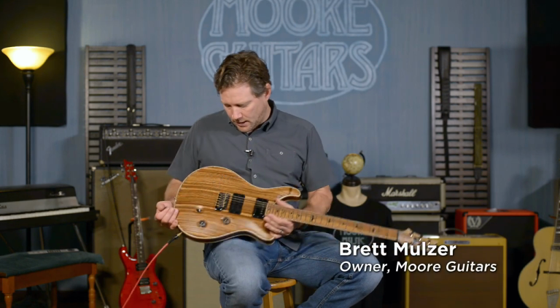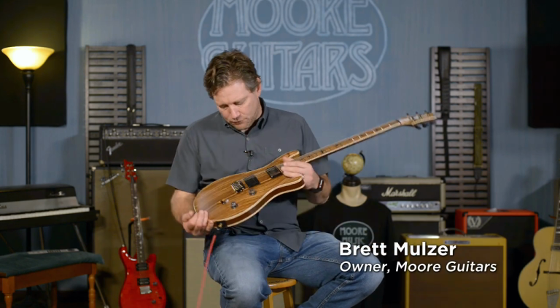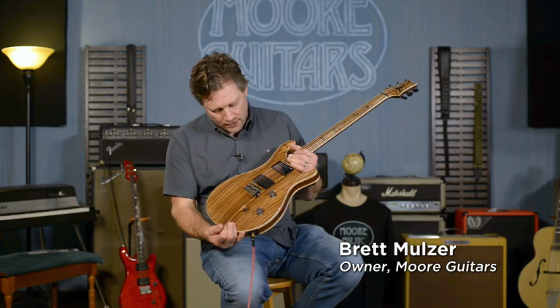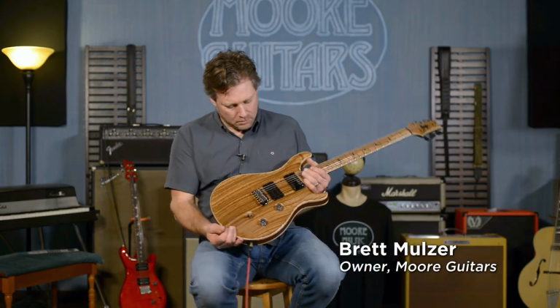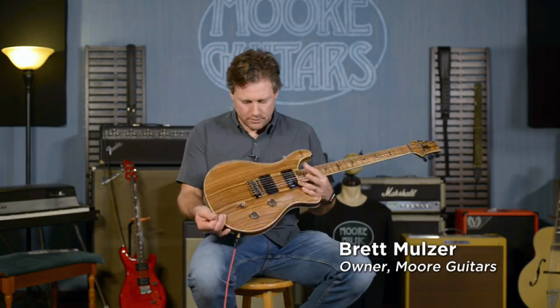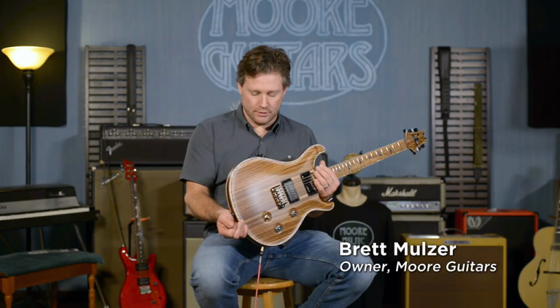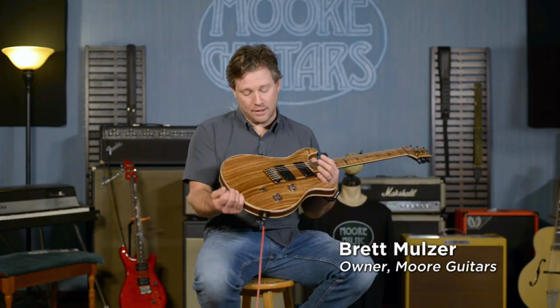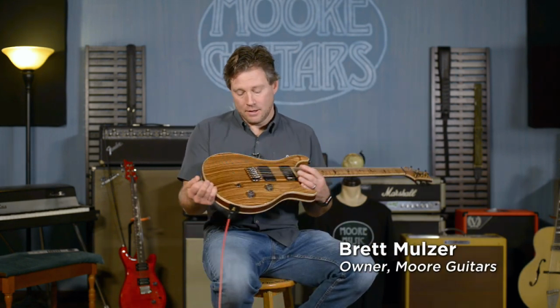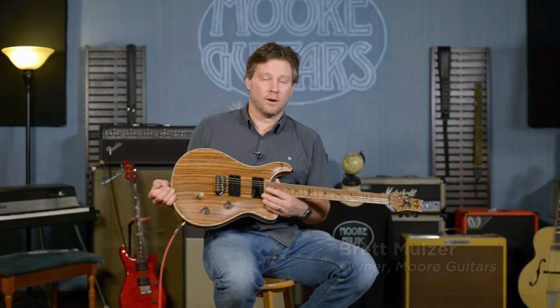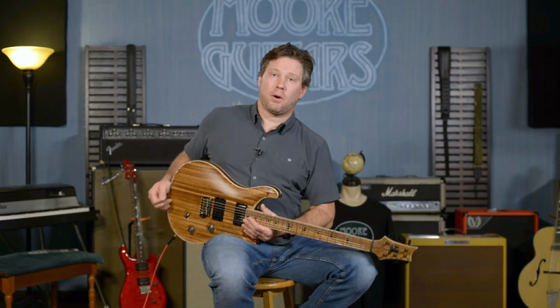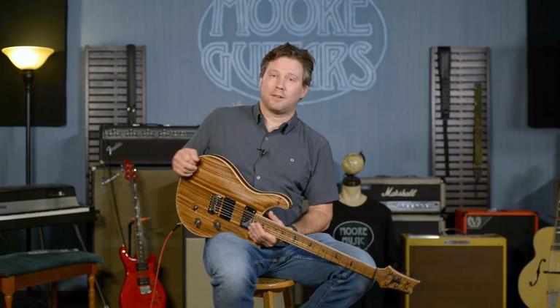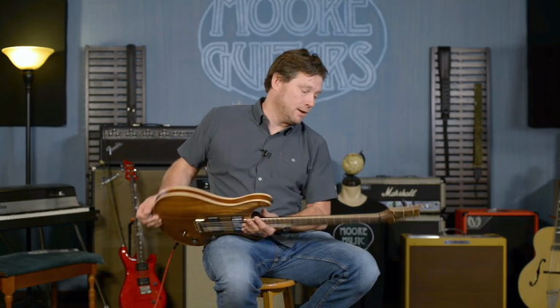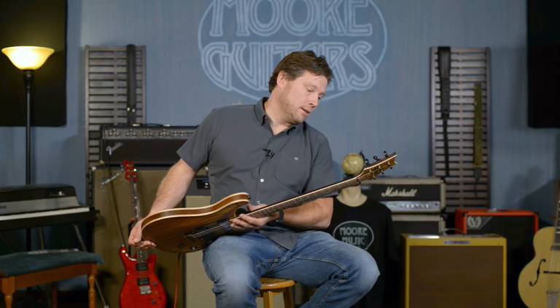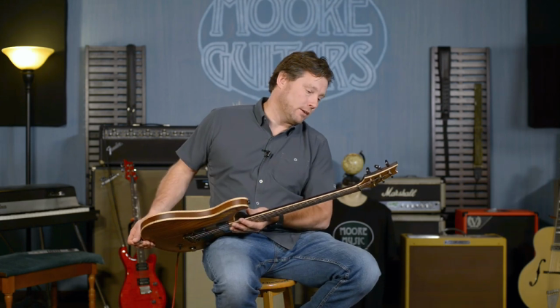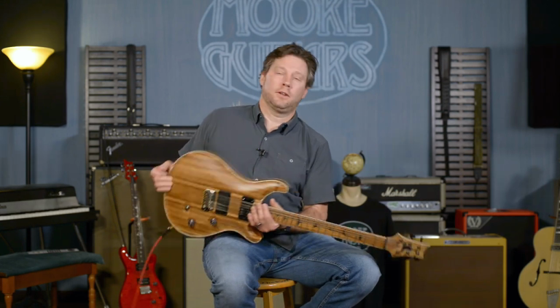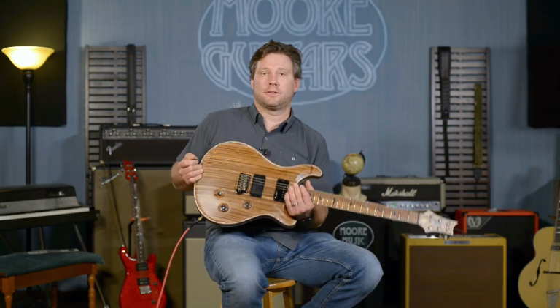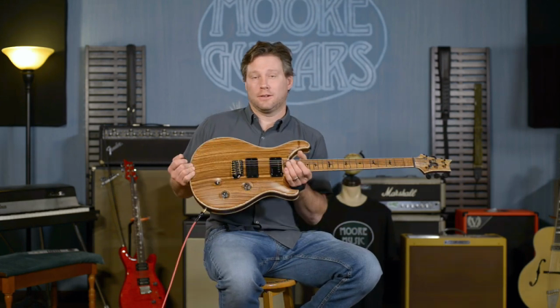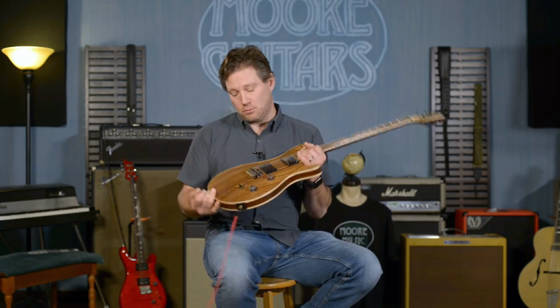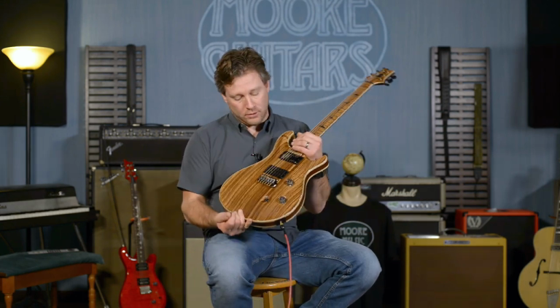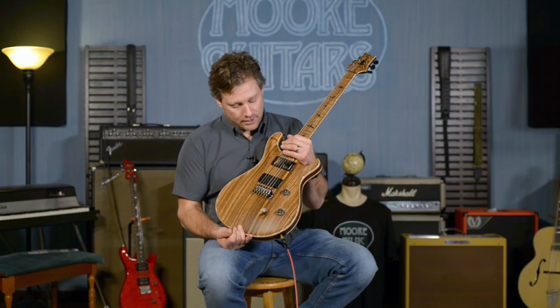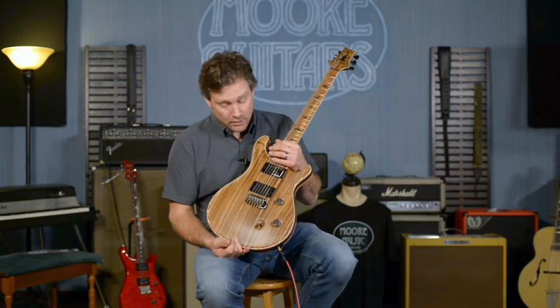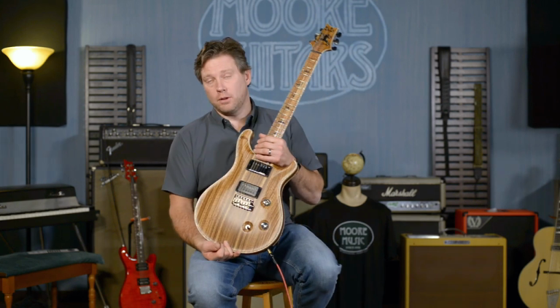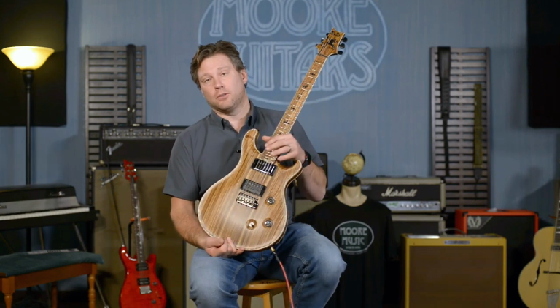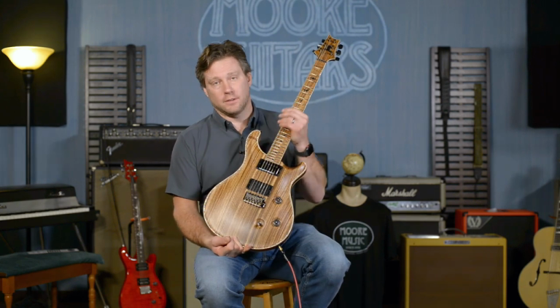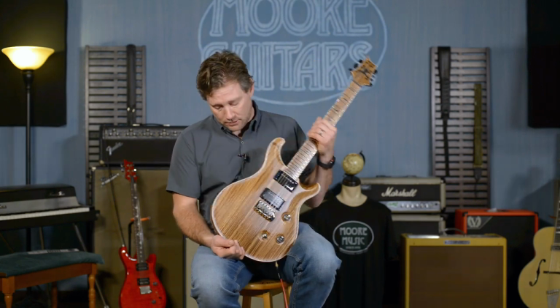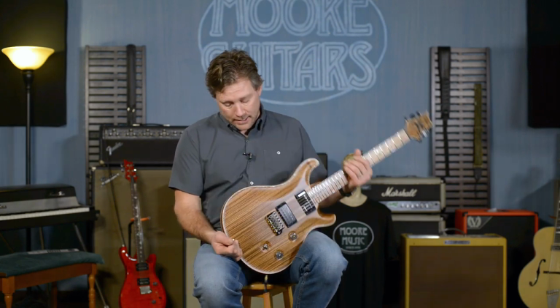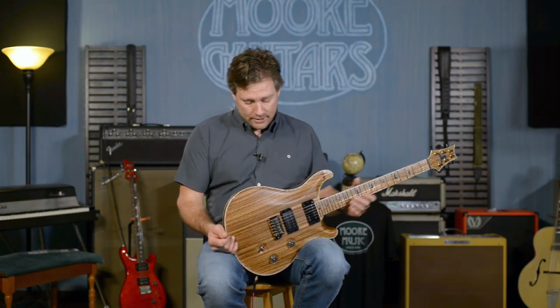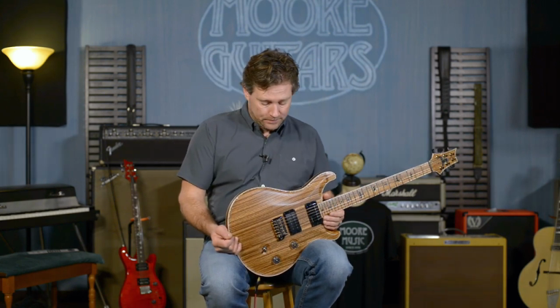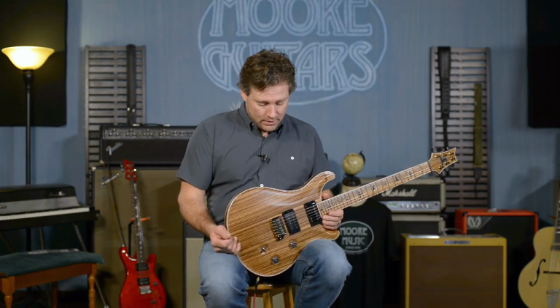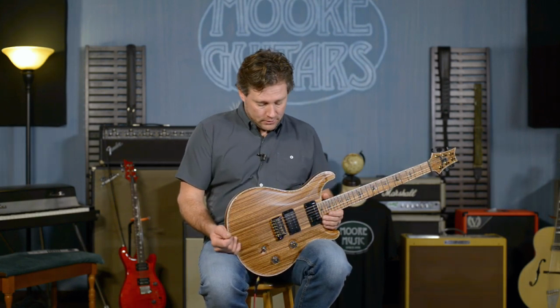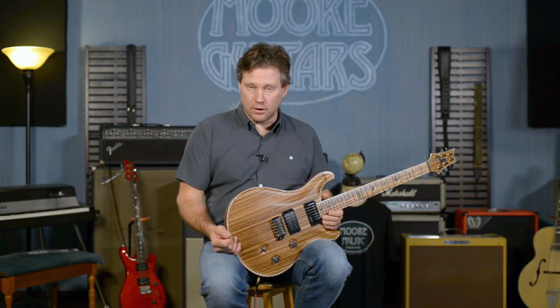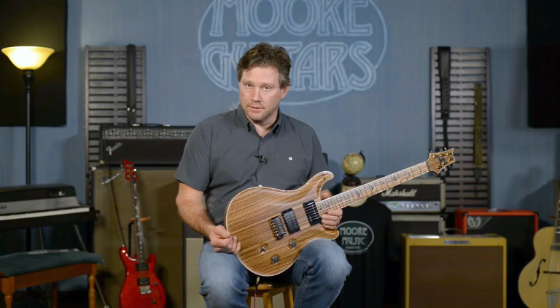85.15 in that puppy. This is a PRS Private Stock number 7336 and it's here at moreguitars.com — it's the only place you'll find this guitar.